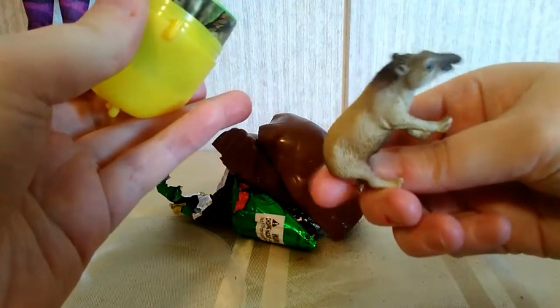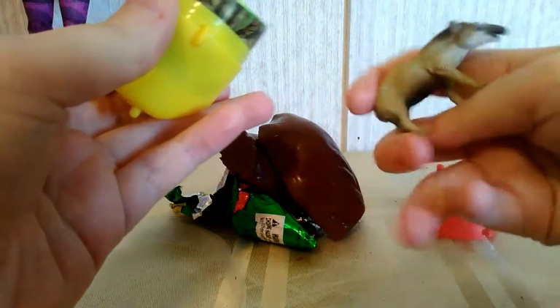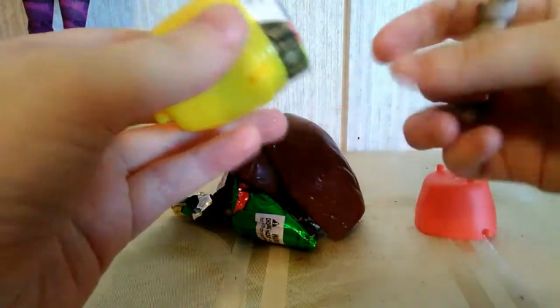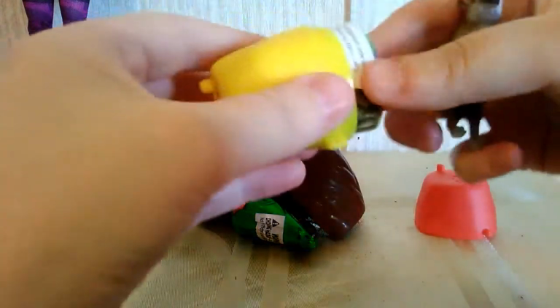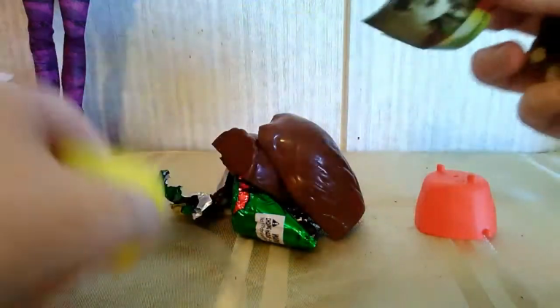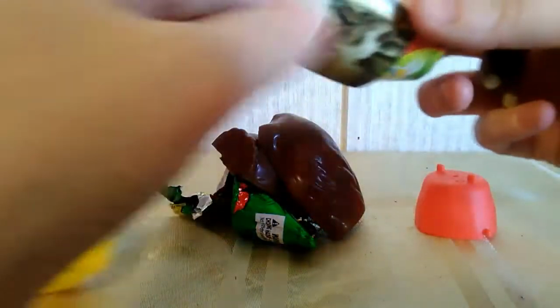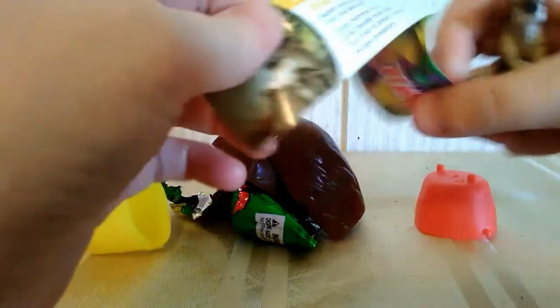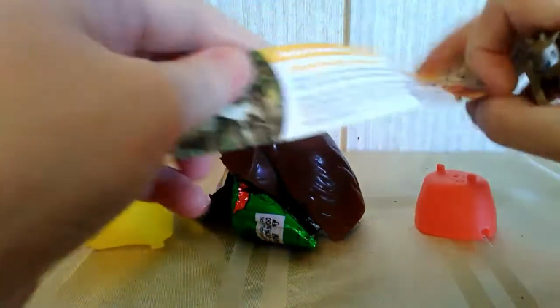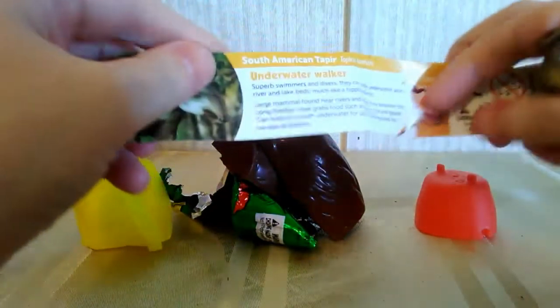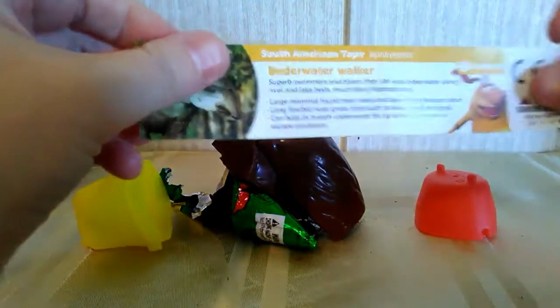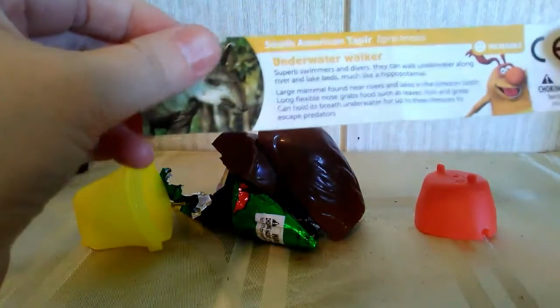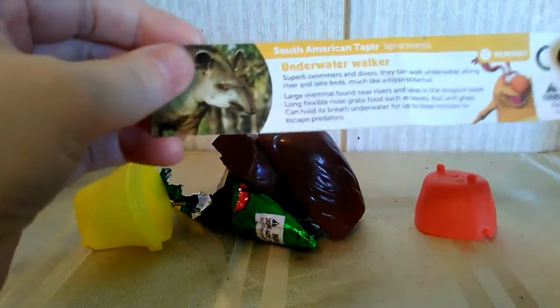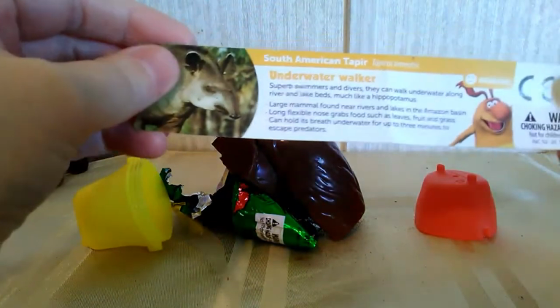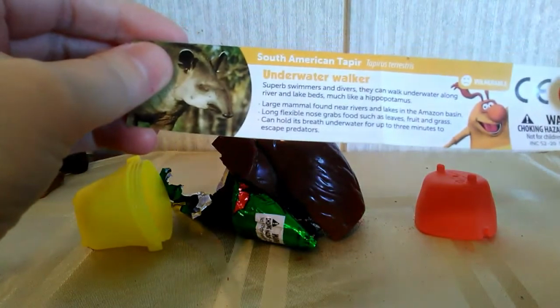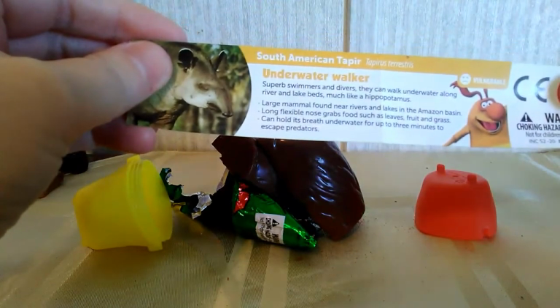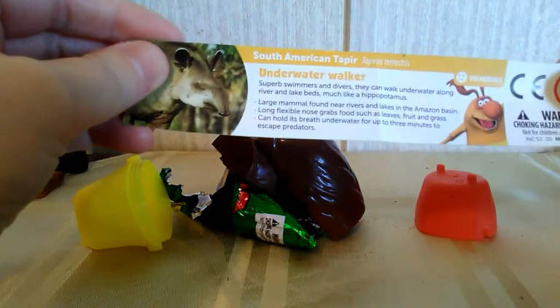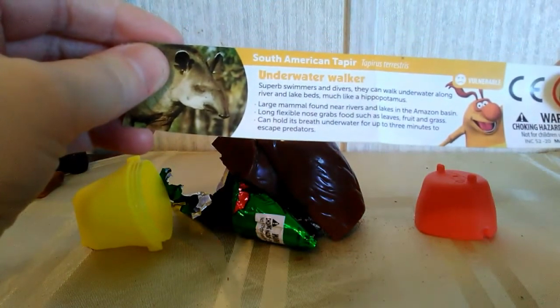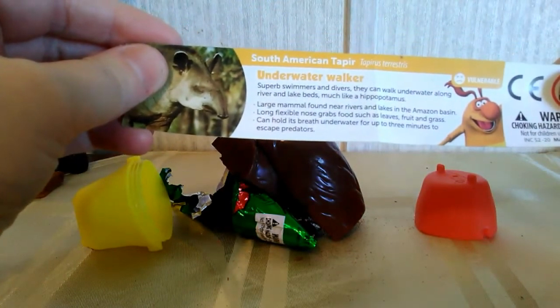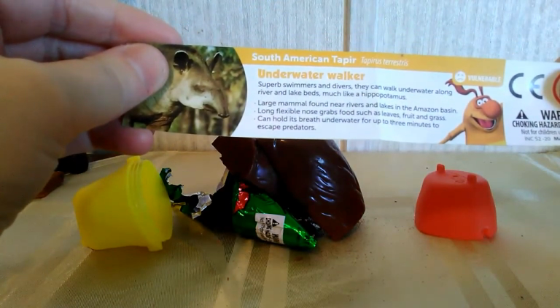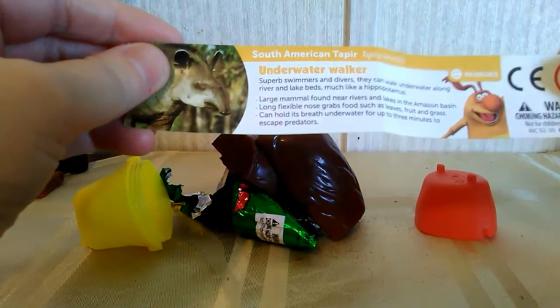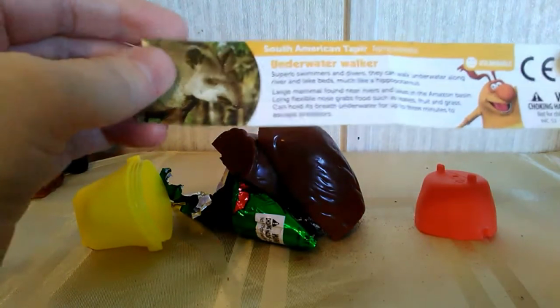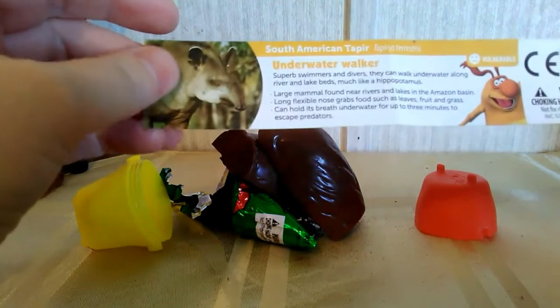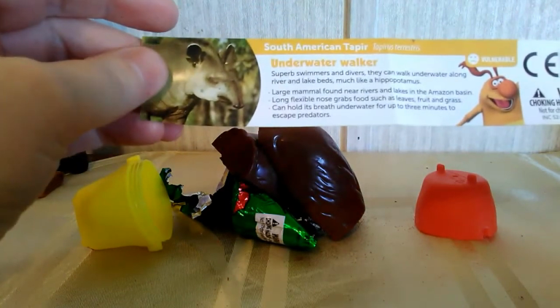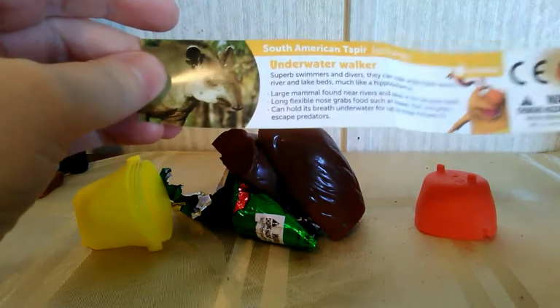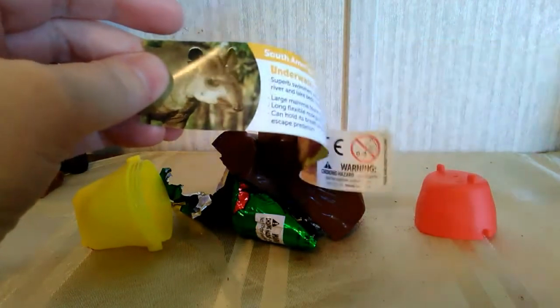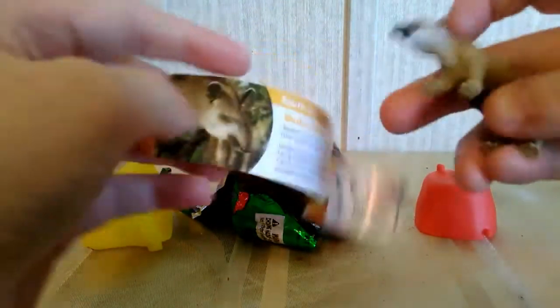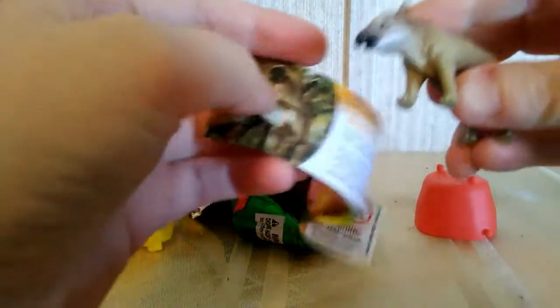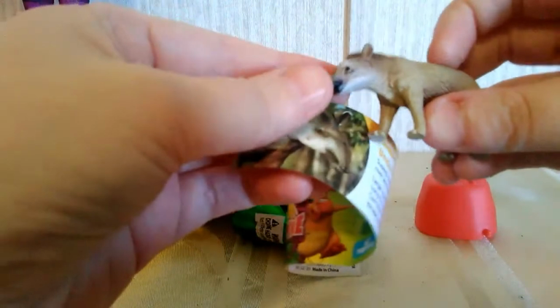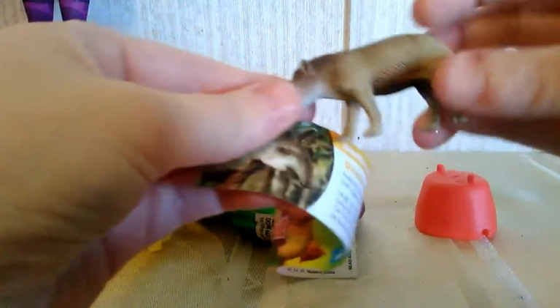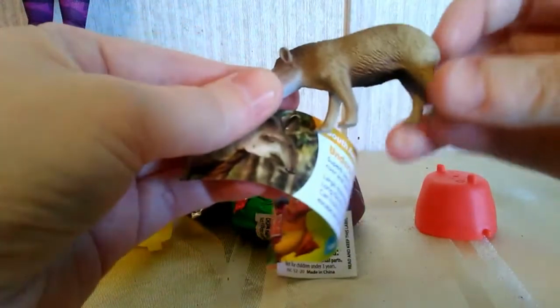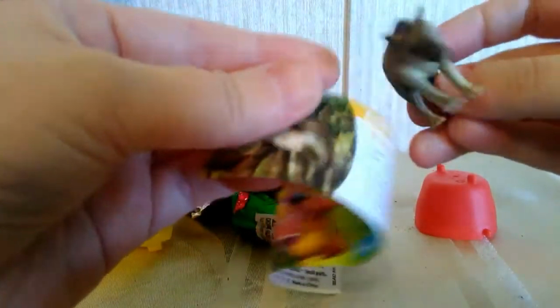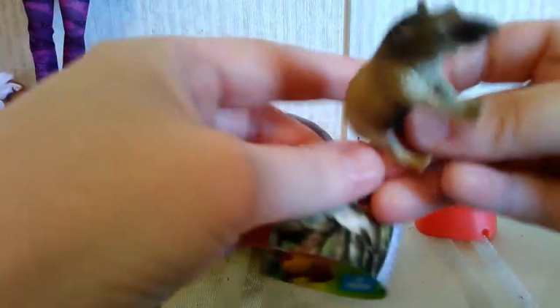Is that an anteater? Let me check. This is the South American Teppier? Tepper? I don't know how you say that. If anybody knows how you say that, tell me.